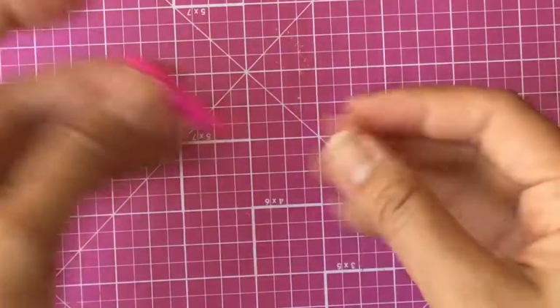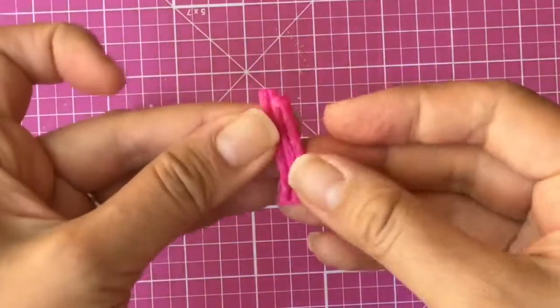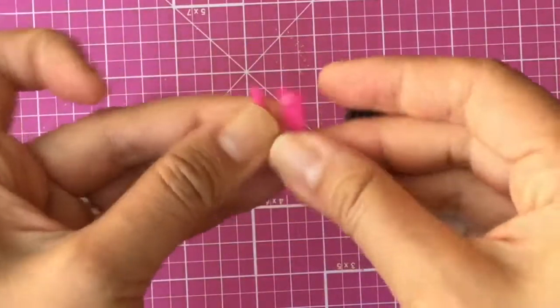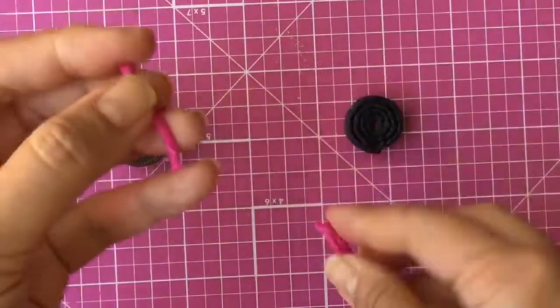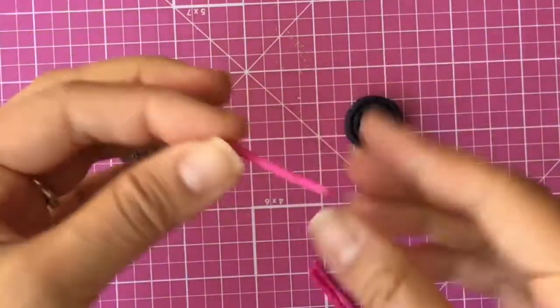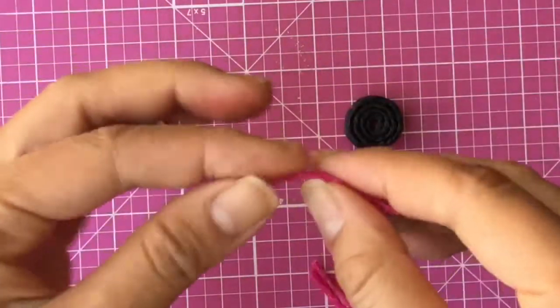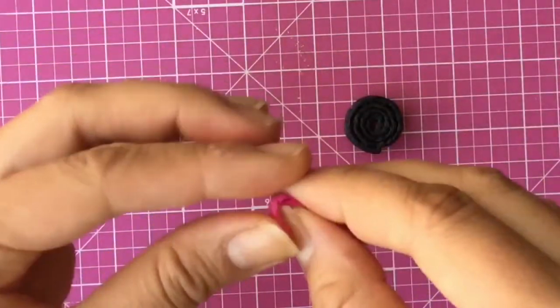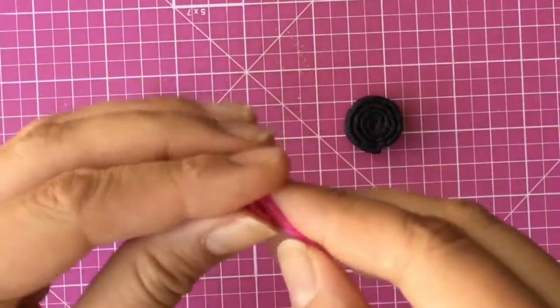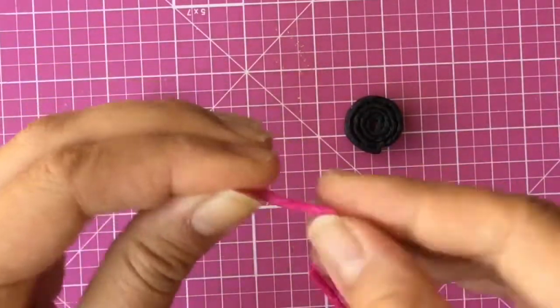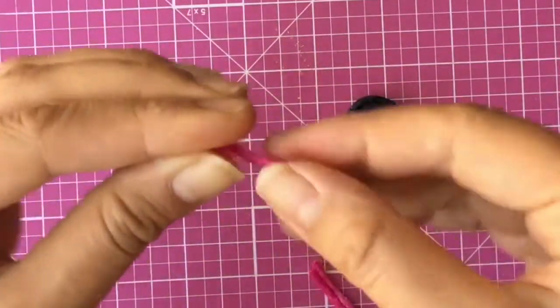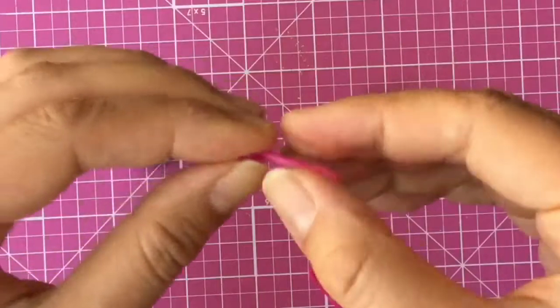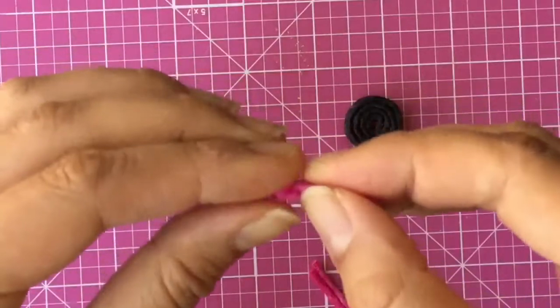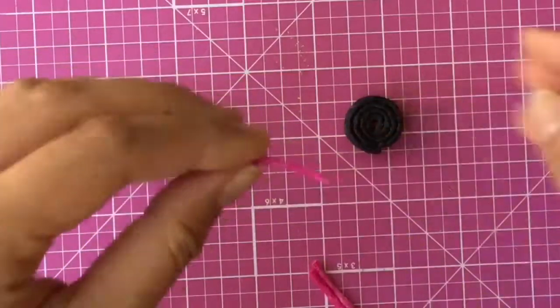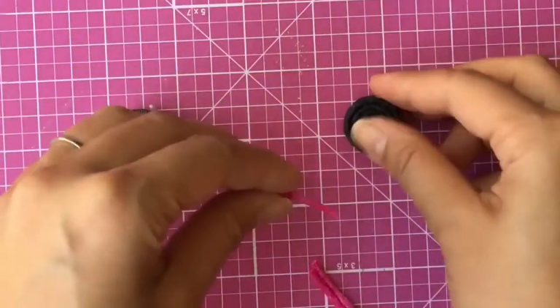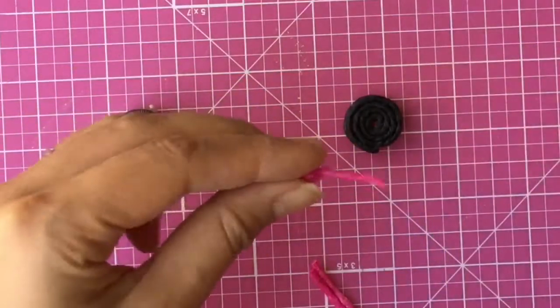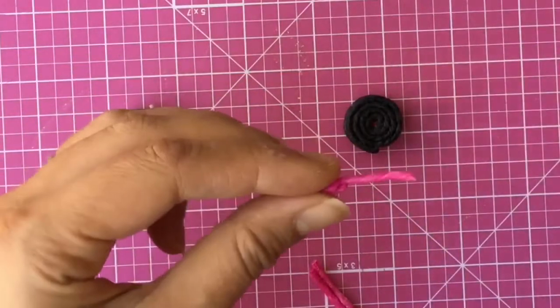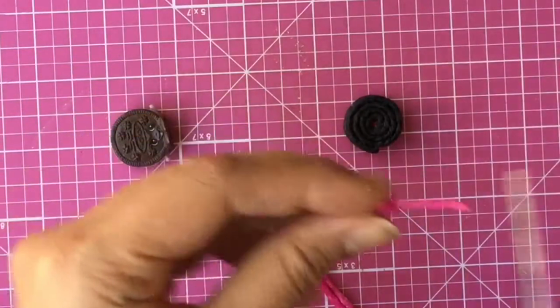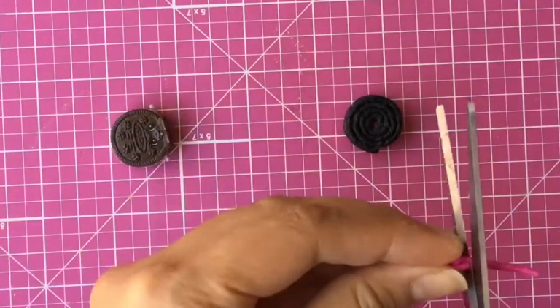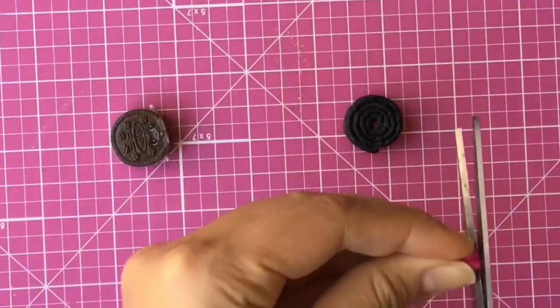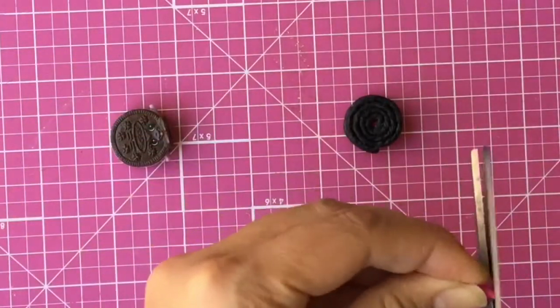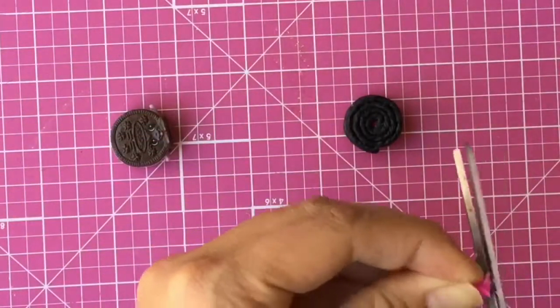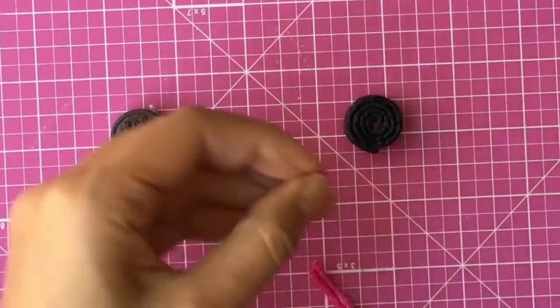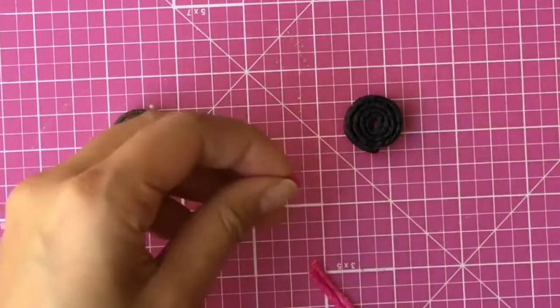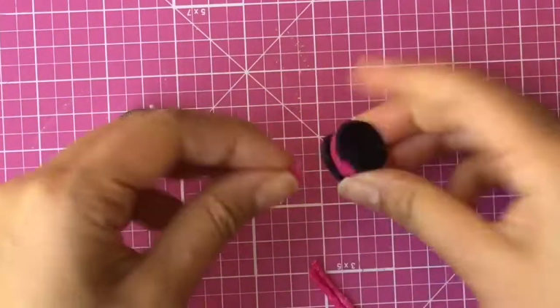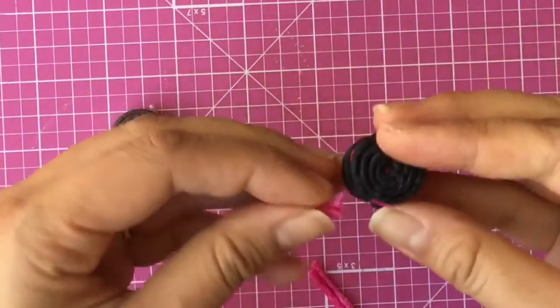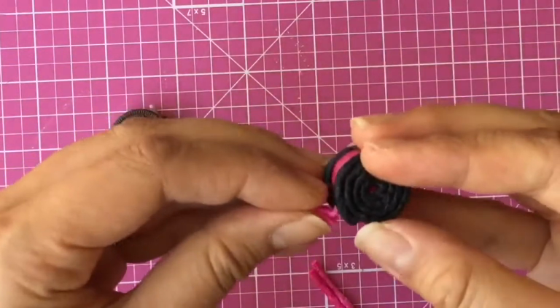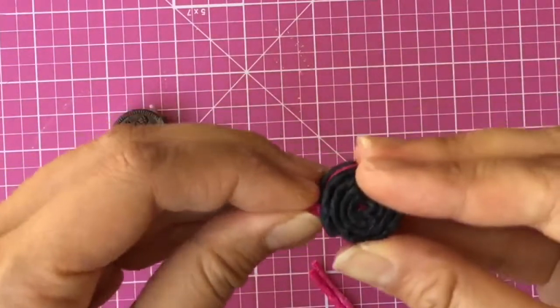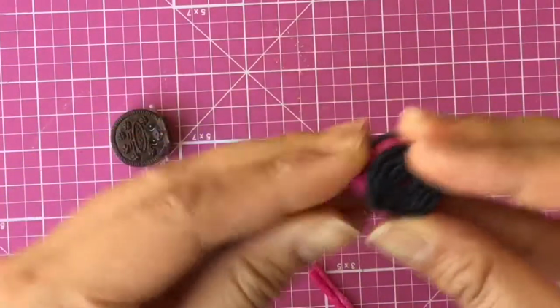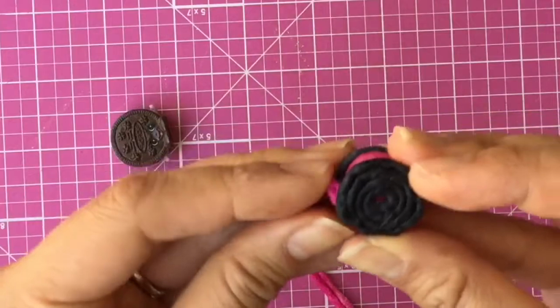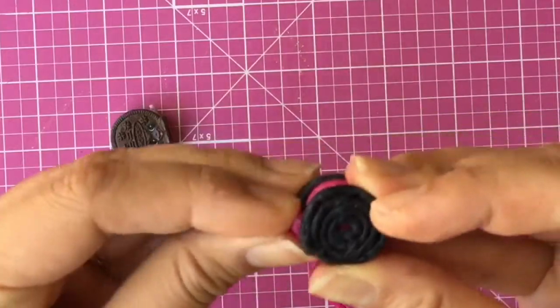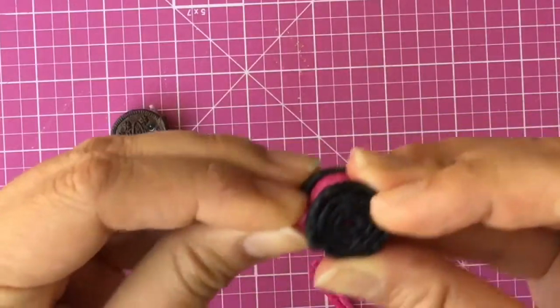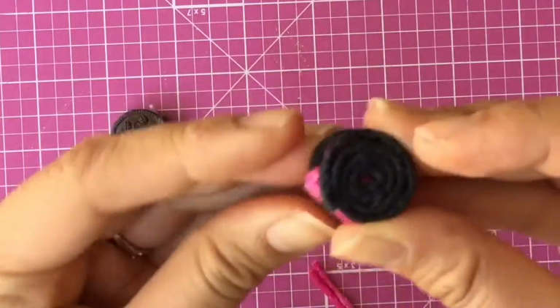We have to make her little arms. With the extra Benderoos we have, we can make little arms — just snip it and then stick it on to make little arms.